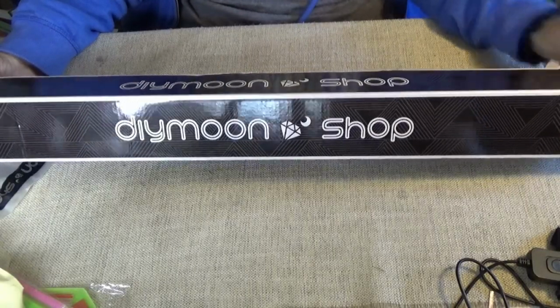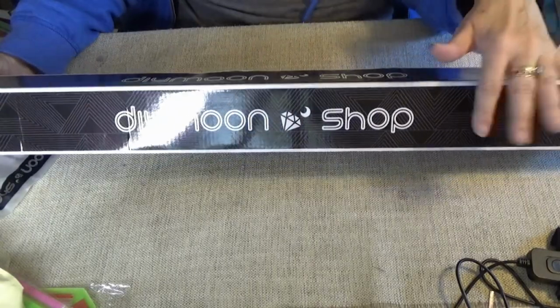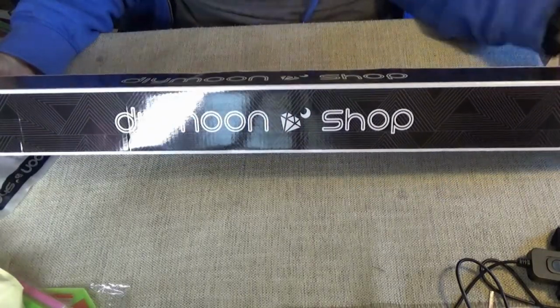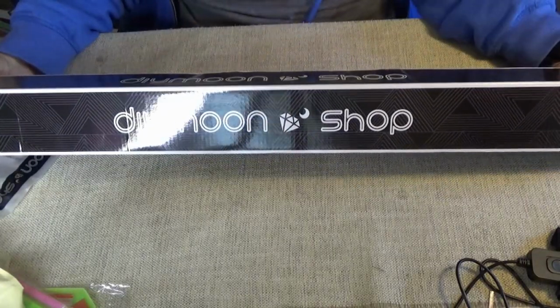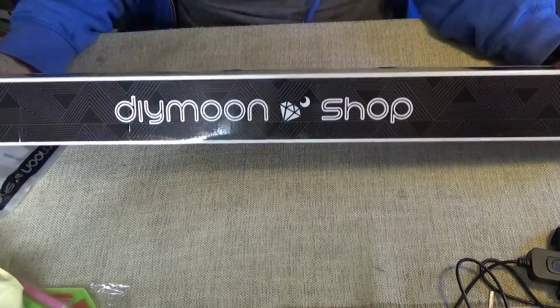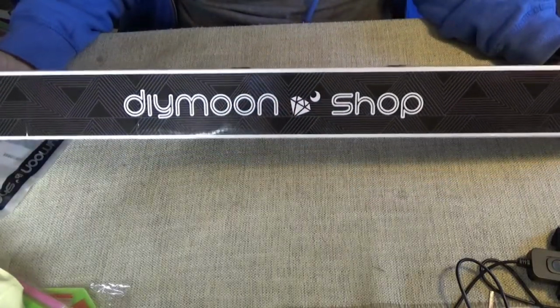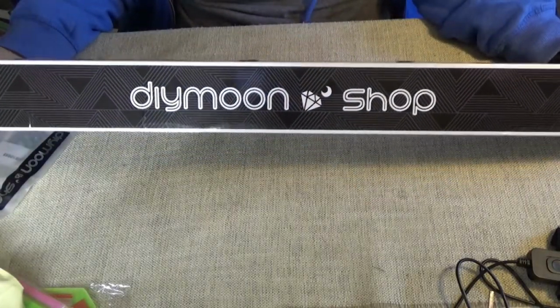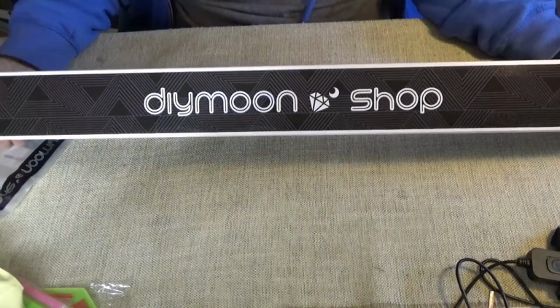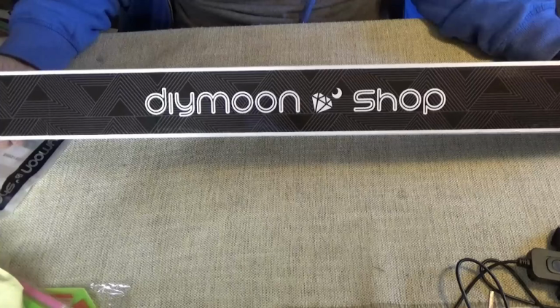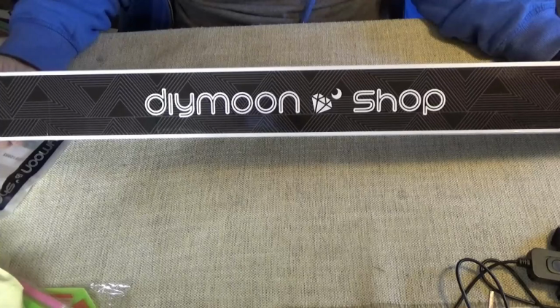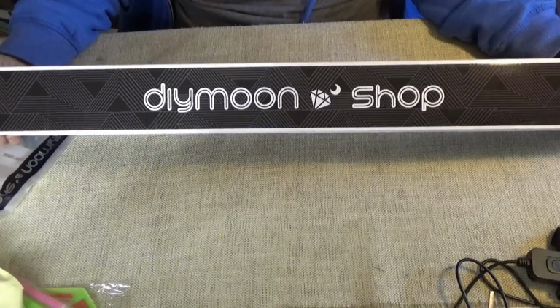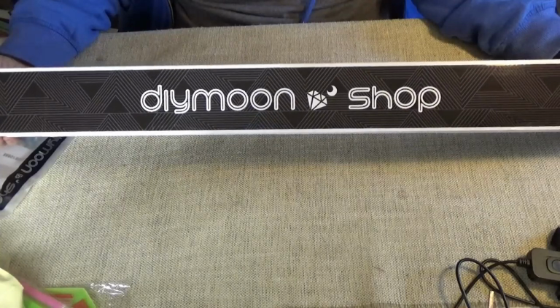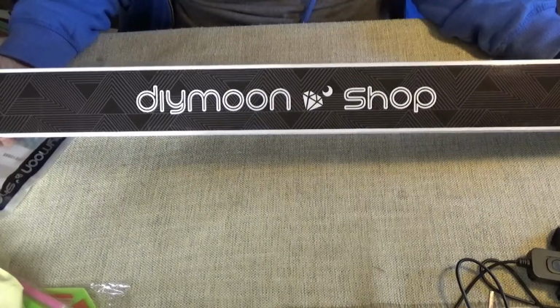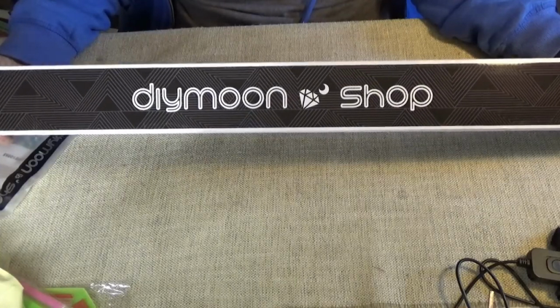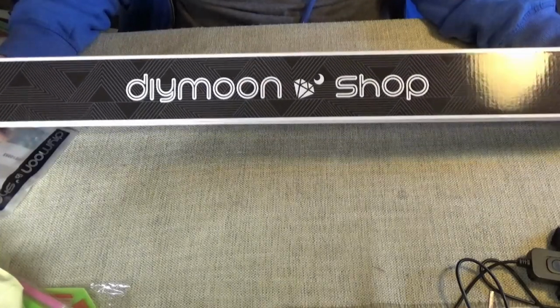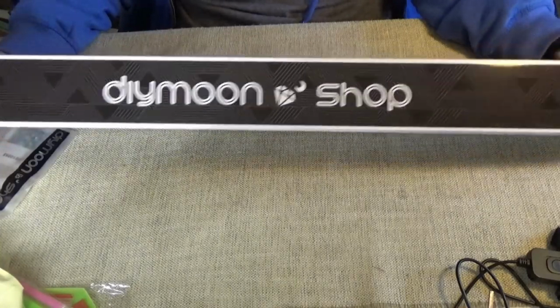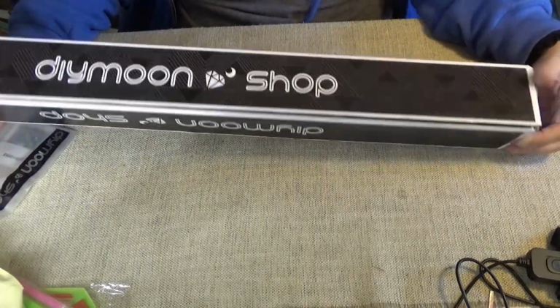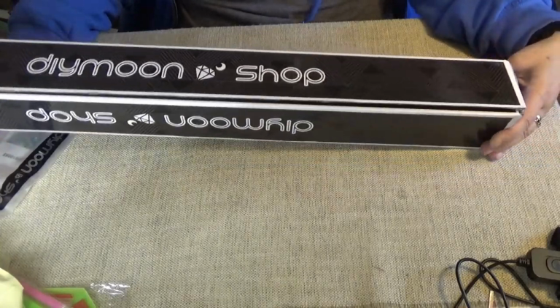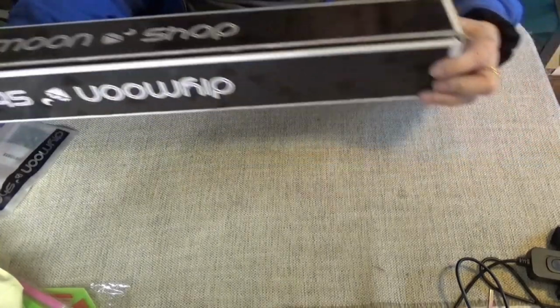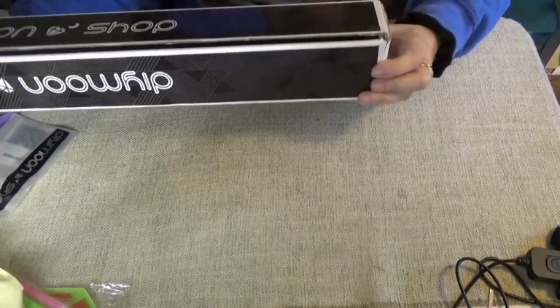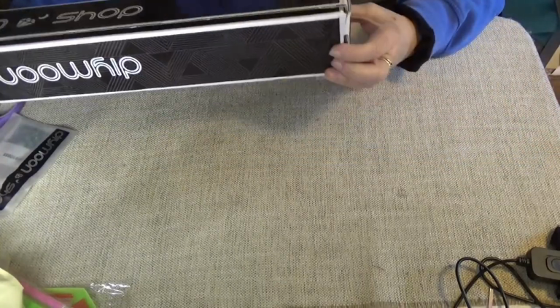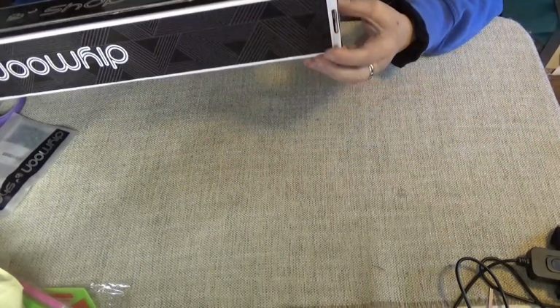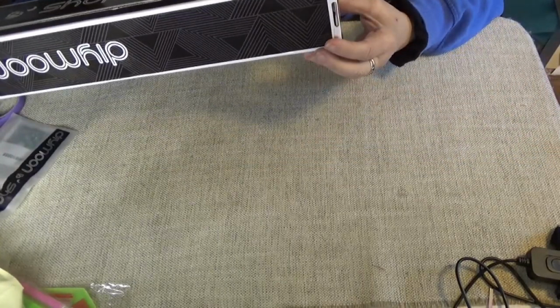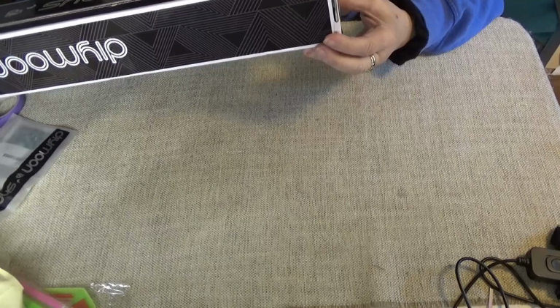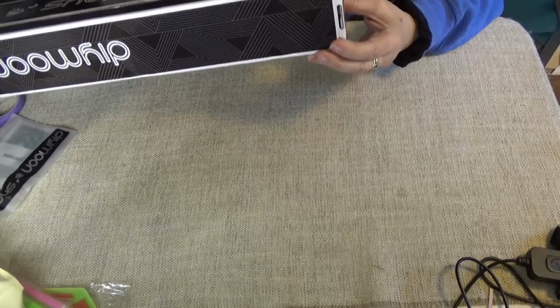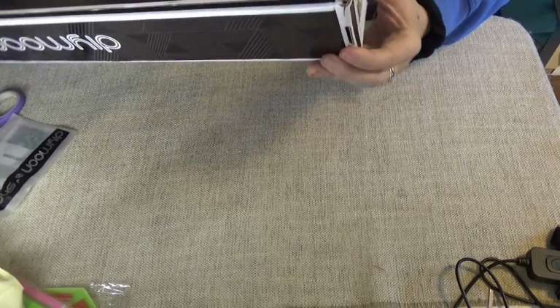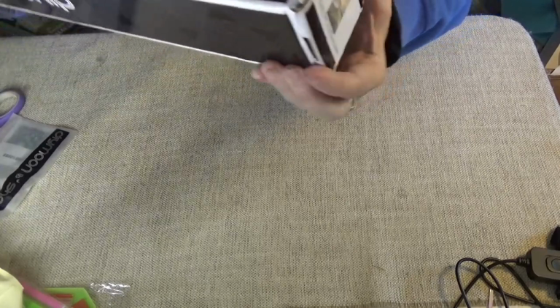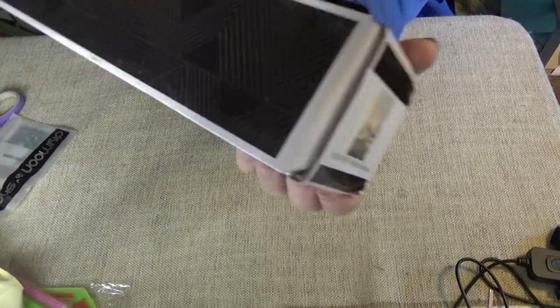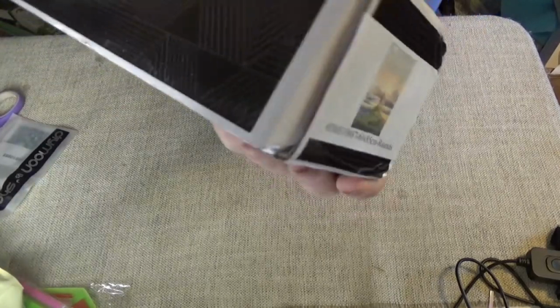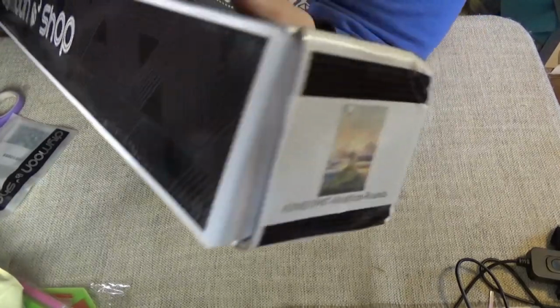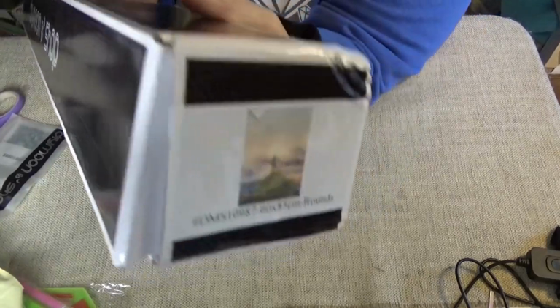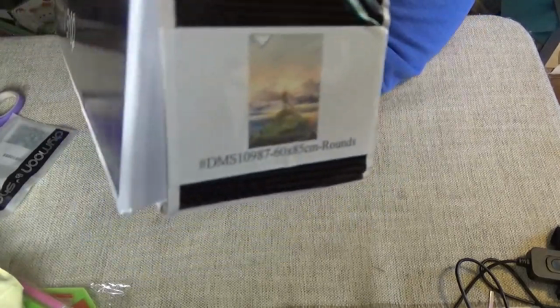Hi Divas! Thank you for joining me once again as I unwrap a DIY Moonshop diamond painting. This is a round diamond painting and it comes in a unique box now.